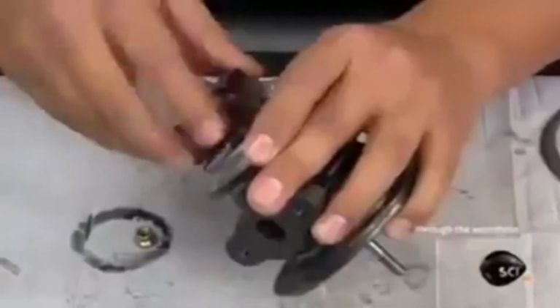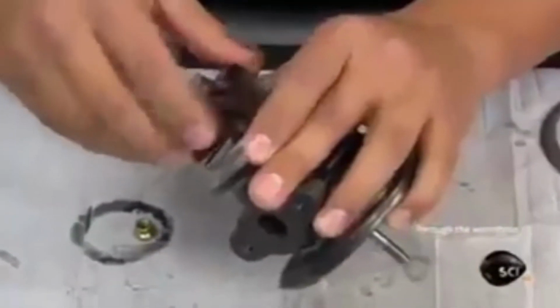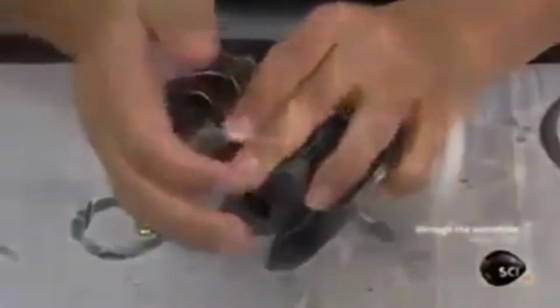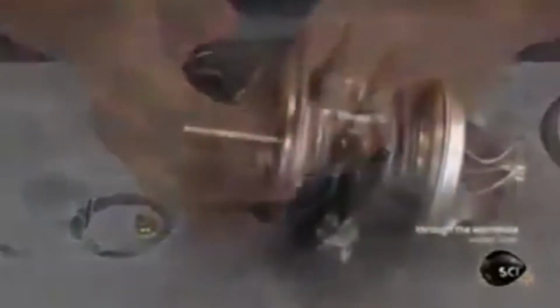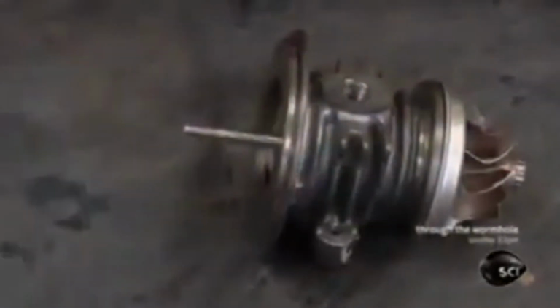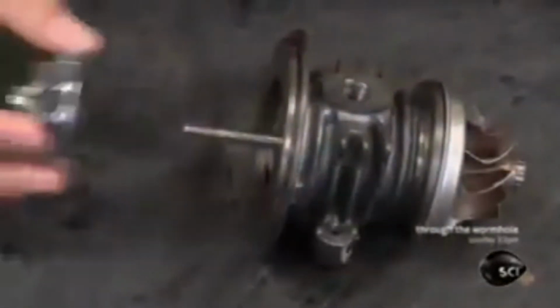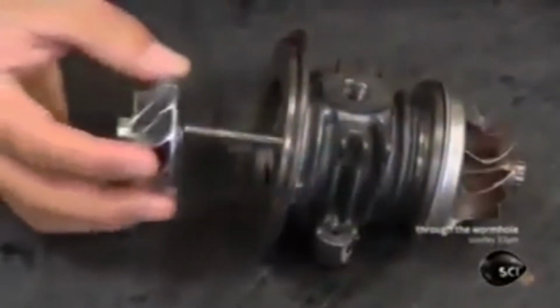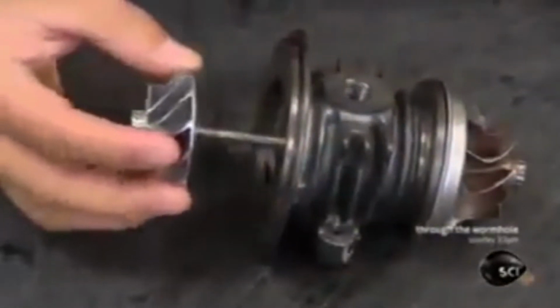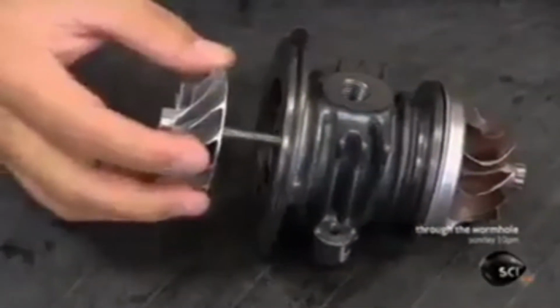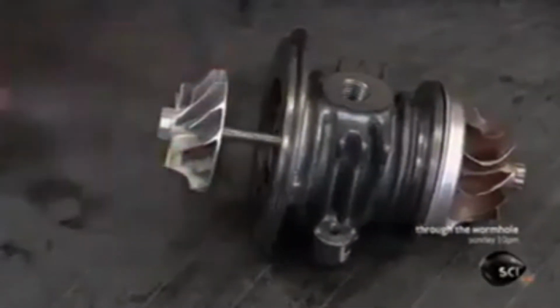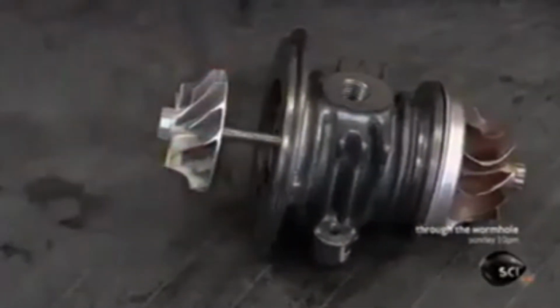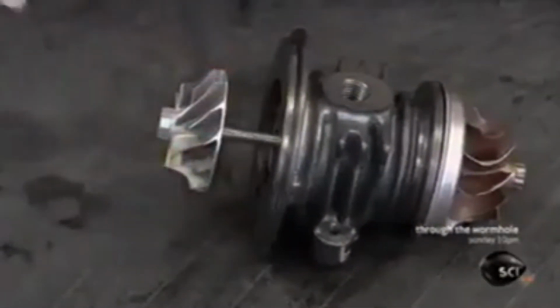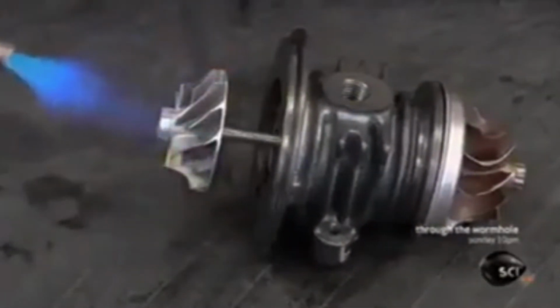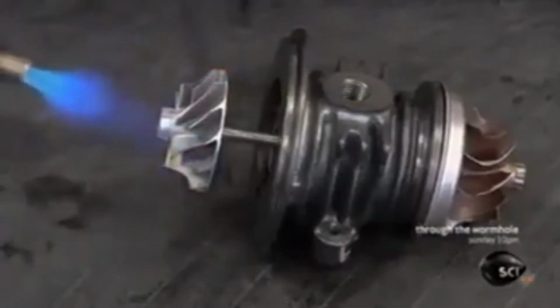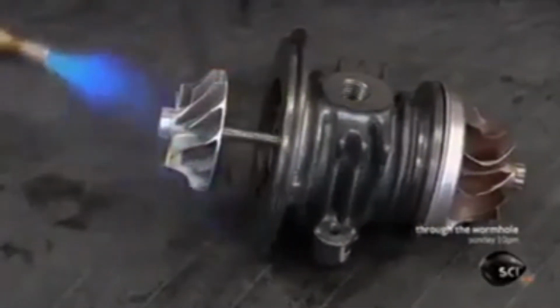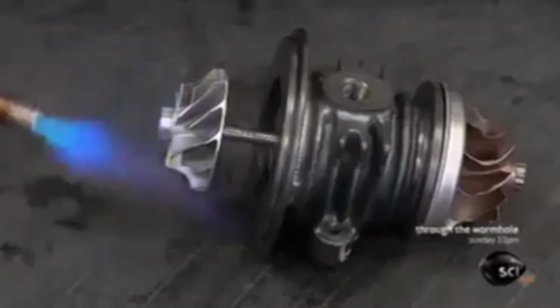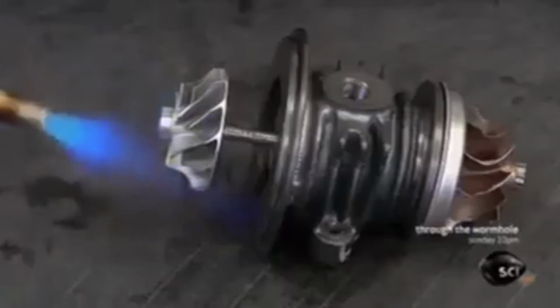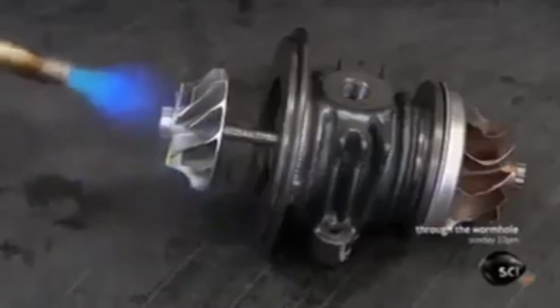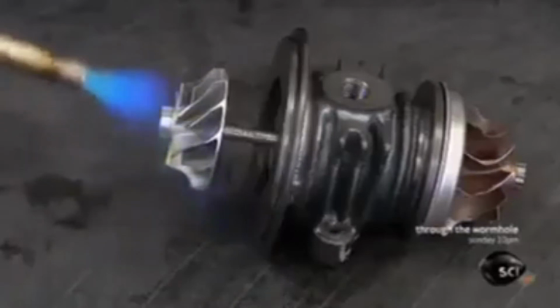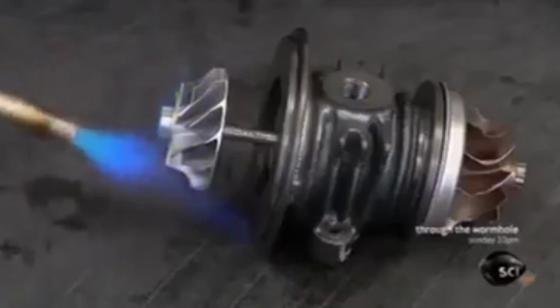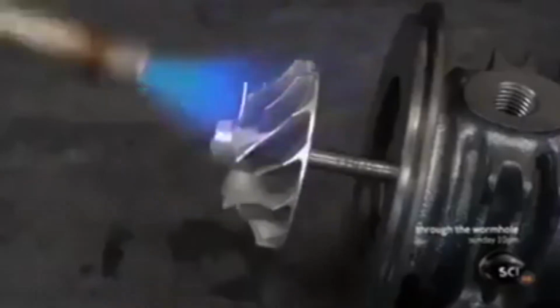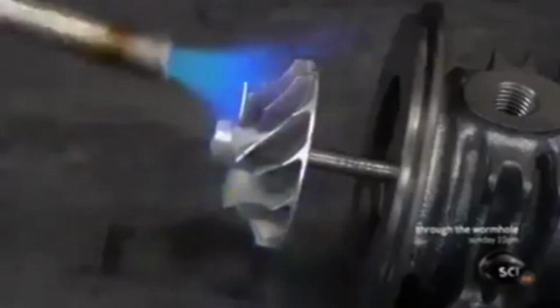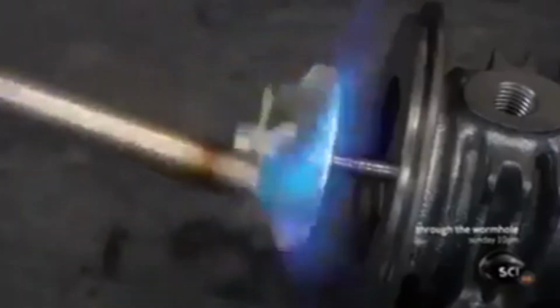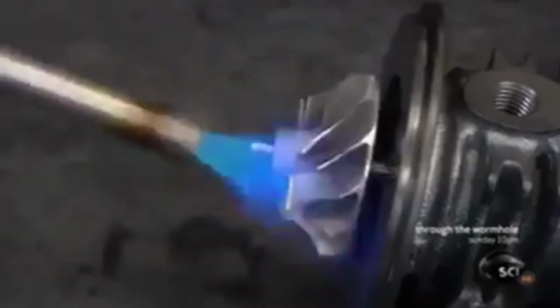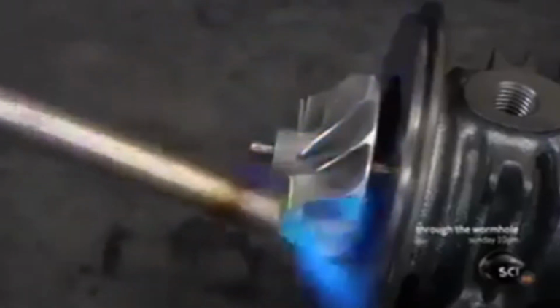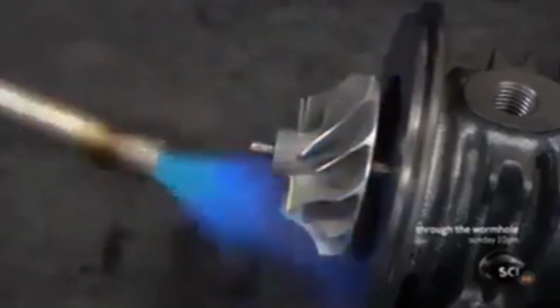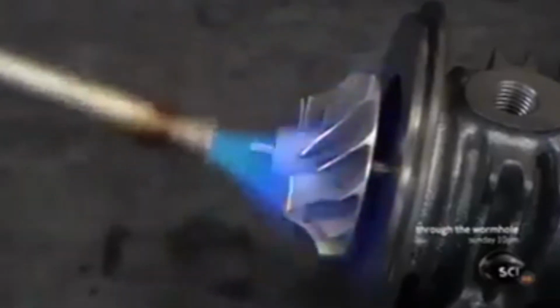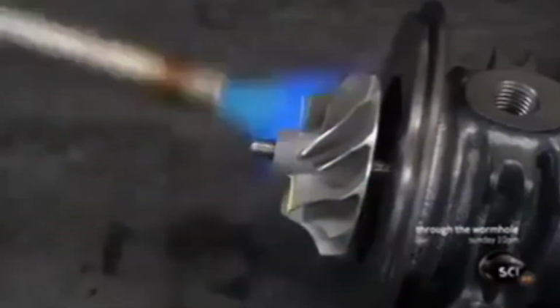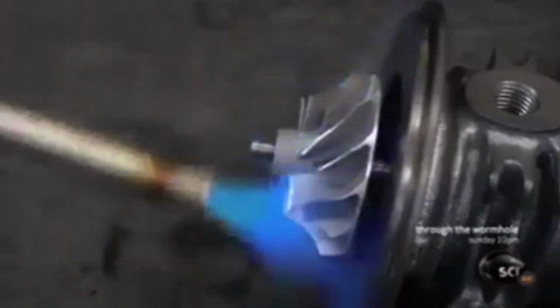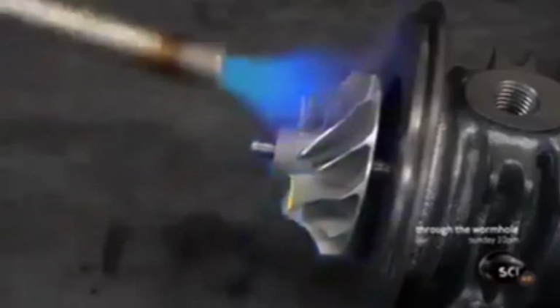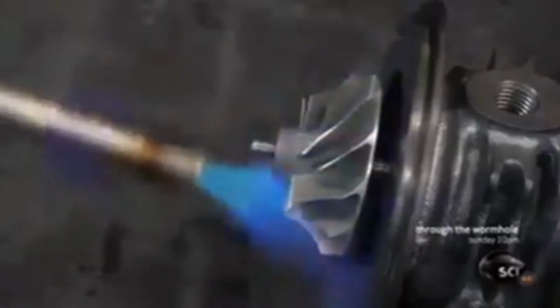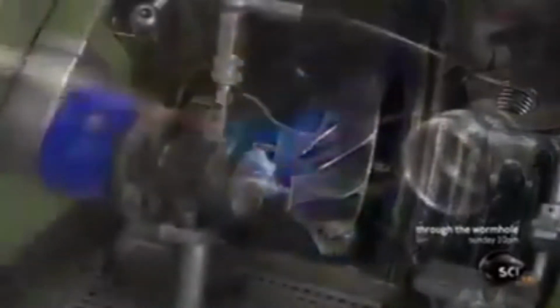He installs the compressor wheel on the other end of the shaft, heating the wheel briefly to cause it to expand, which allows it to be pushed further down the shaft. Once cooled, it shrinks onto the shaft for a tight fit.